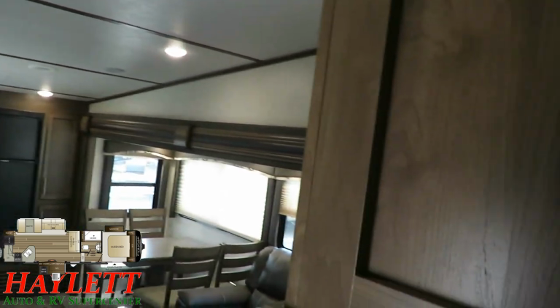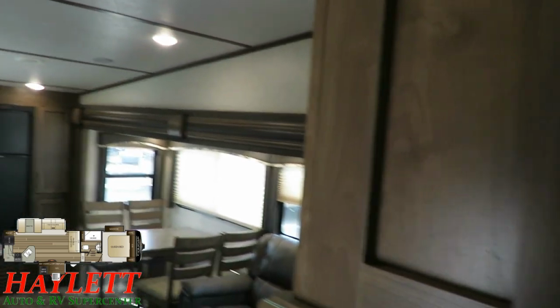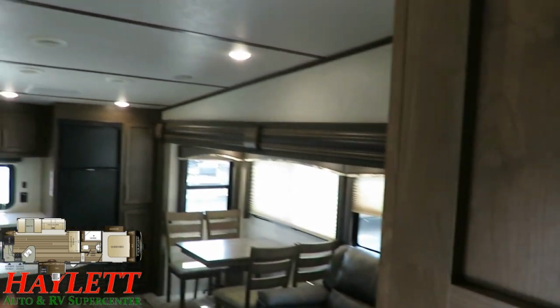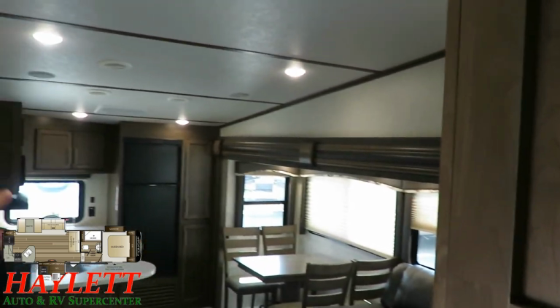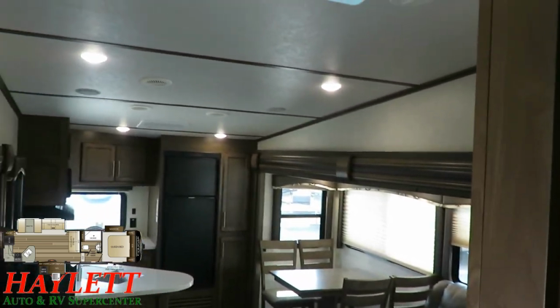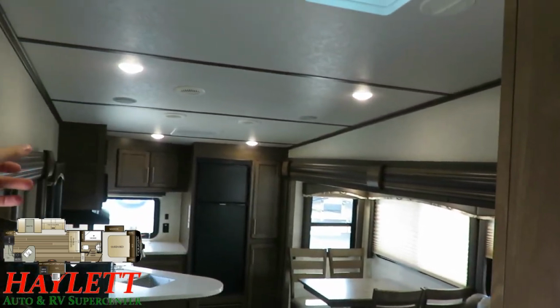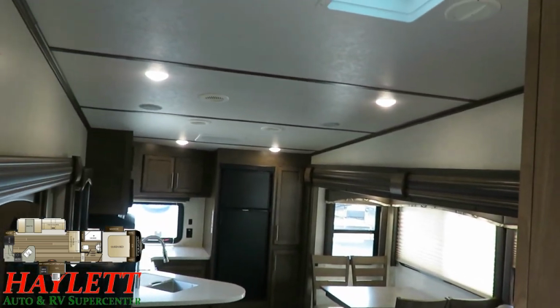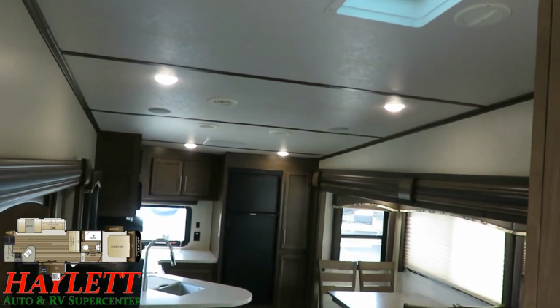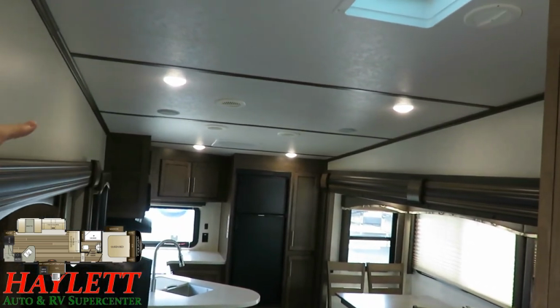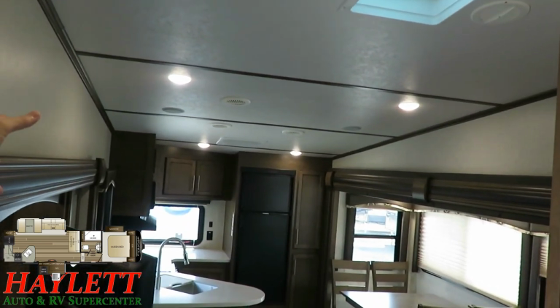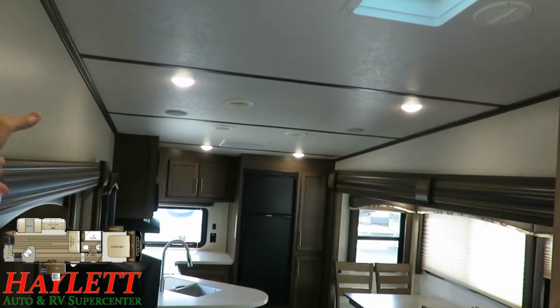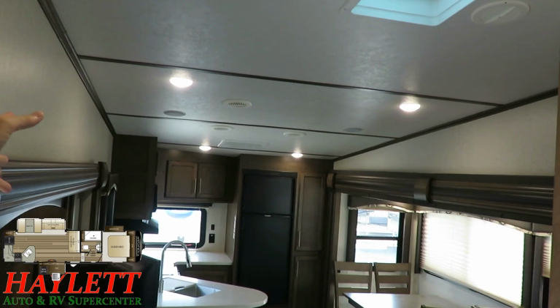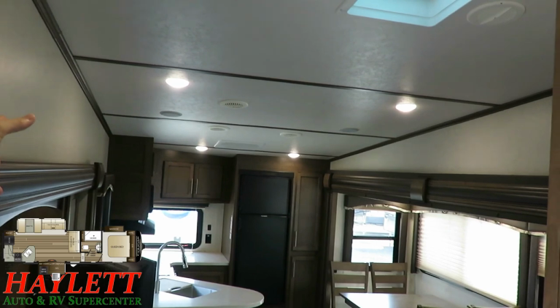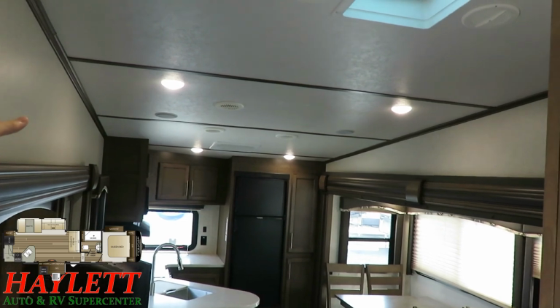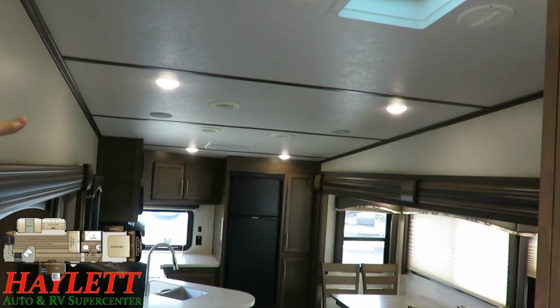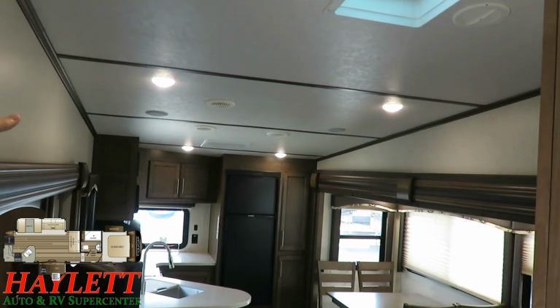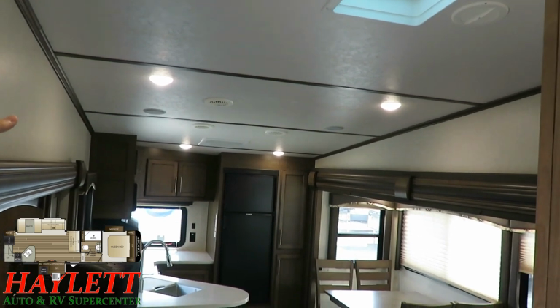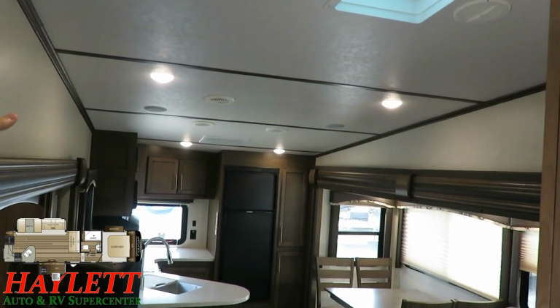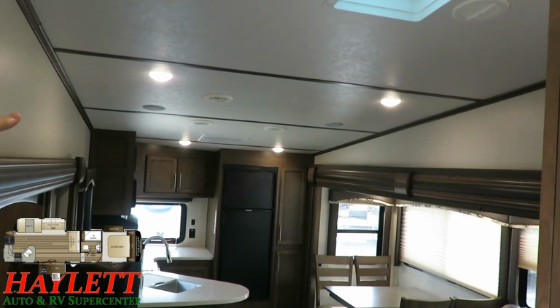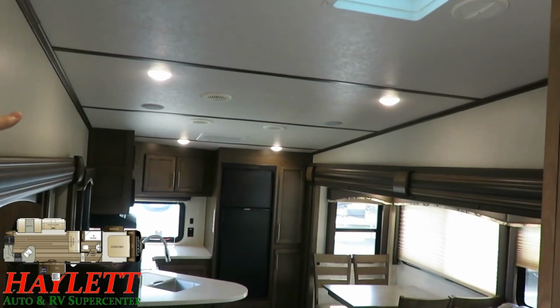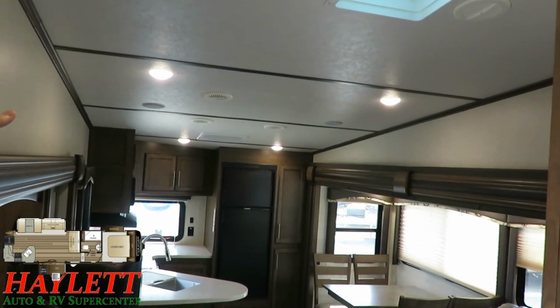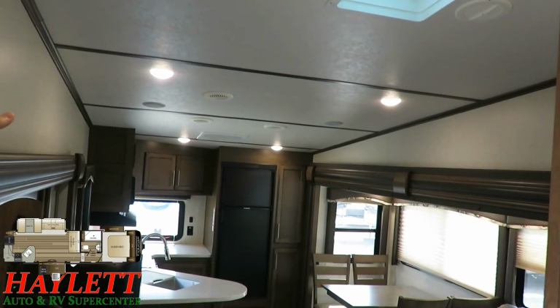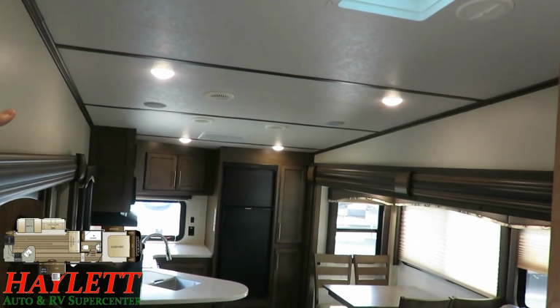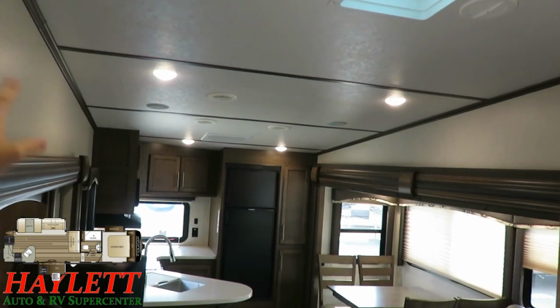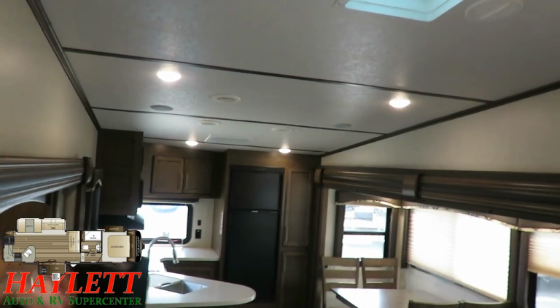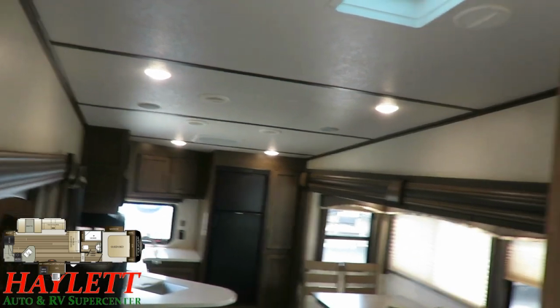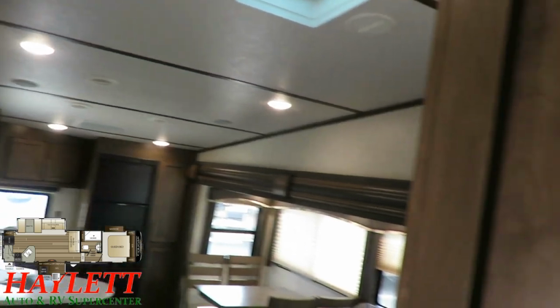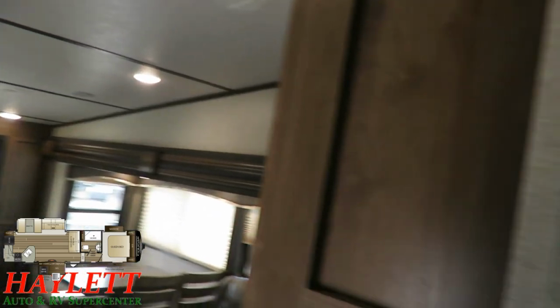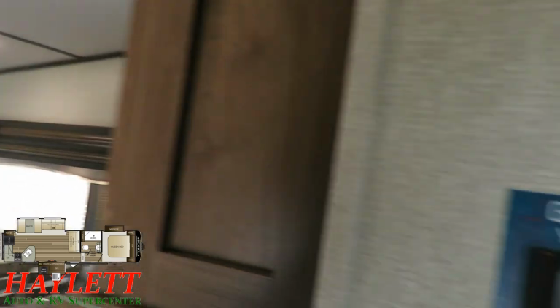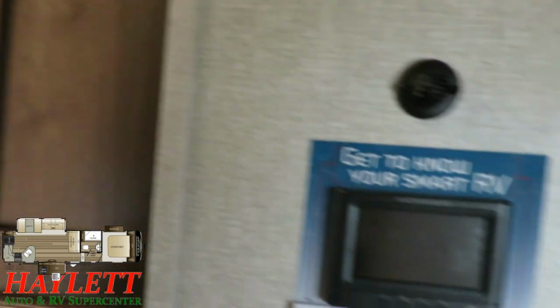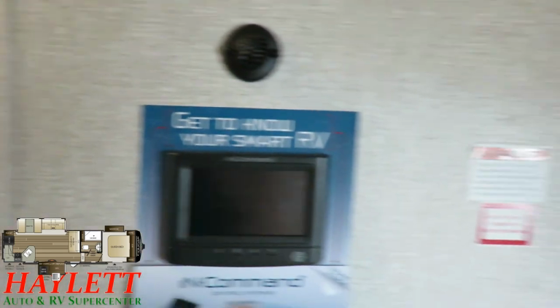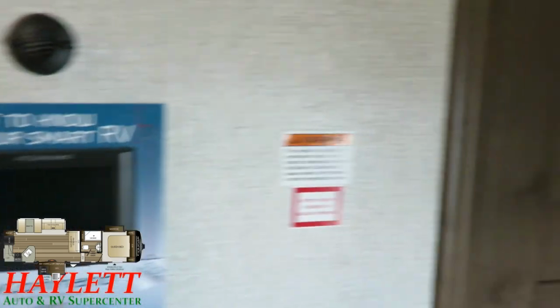You've got central air running through the whole coach. By the way, on Cougar fifth wheels, your main air conditioner is always a 15,000 BTU centrally ducted air — there's no upgrade to a bigger air, they just have it standard.